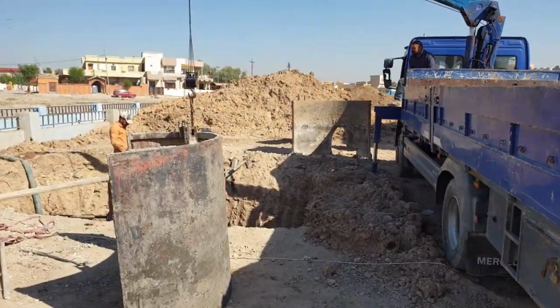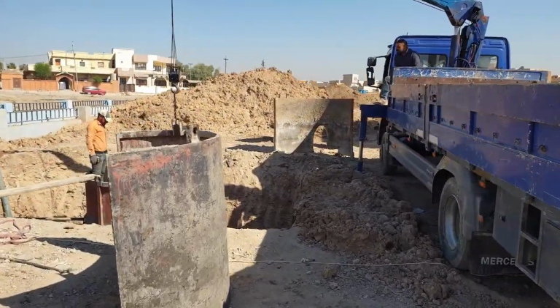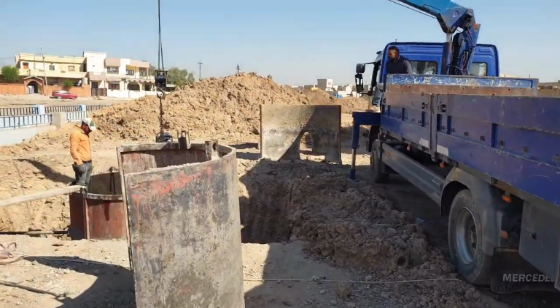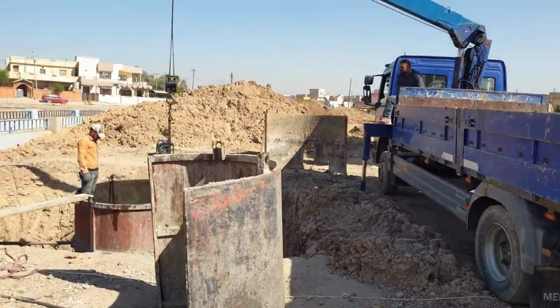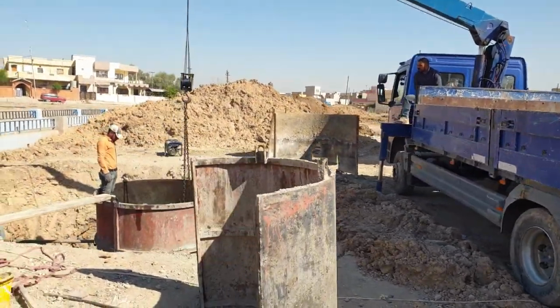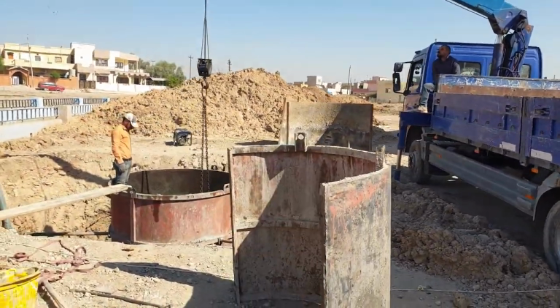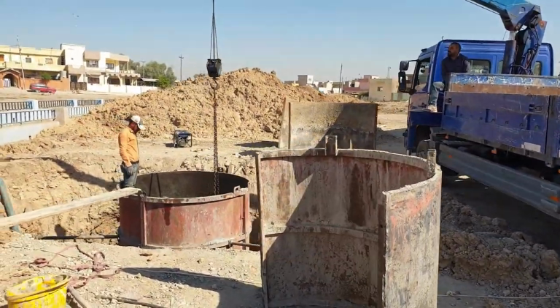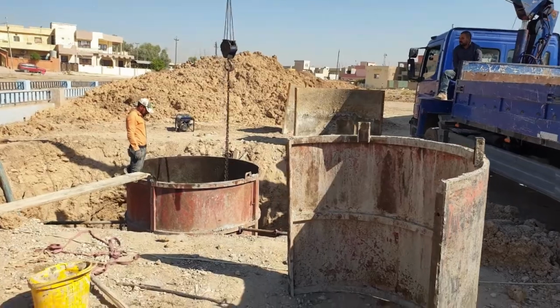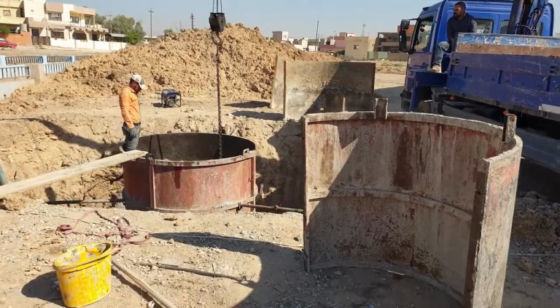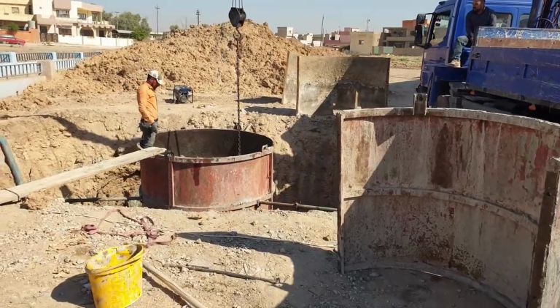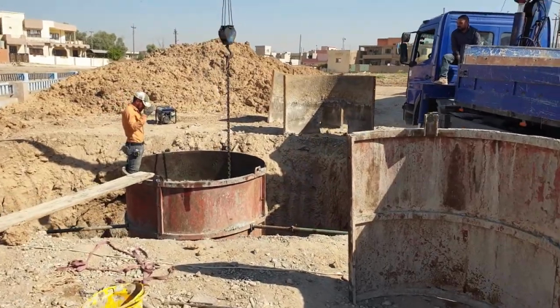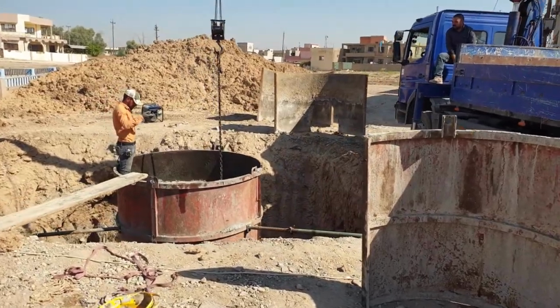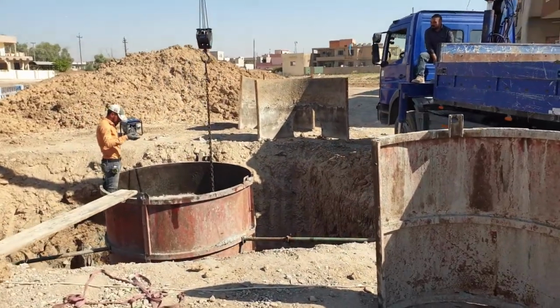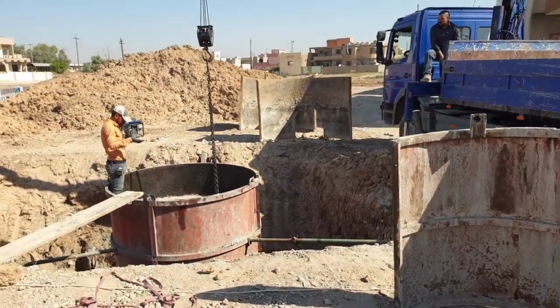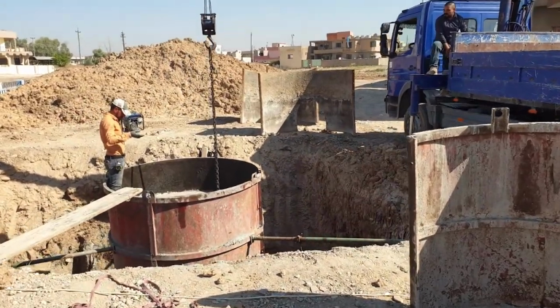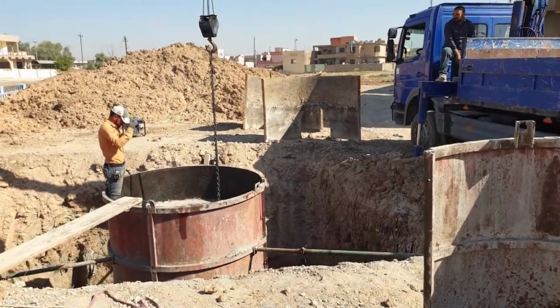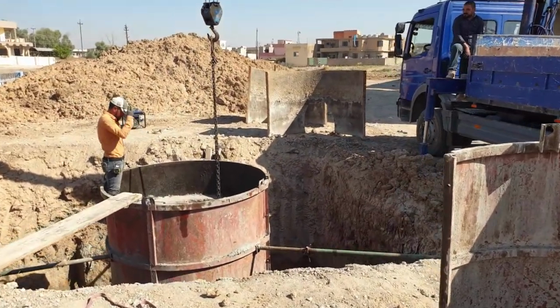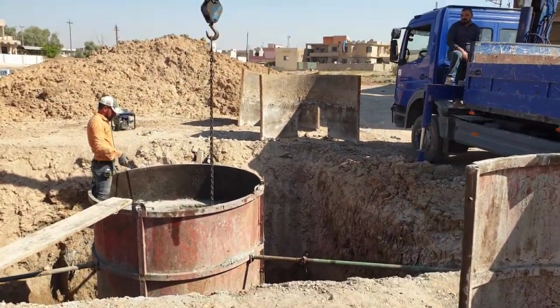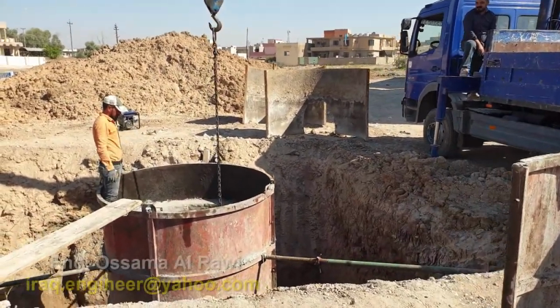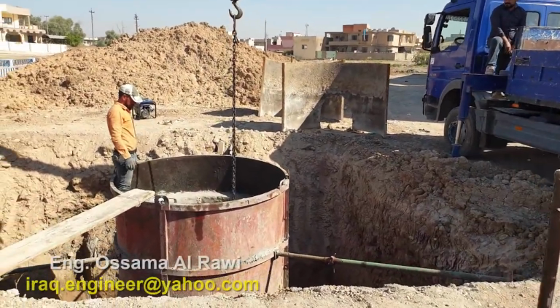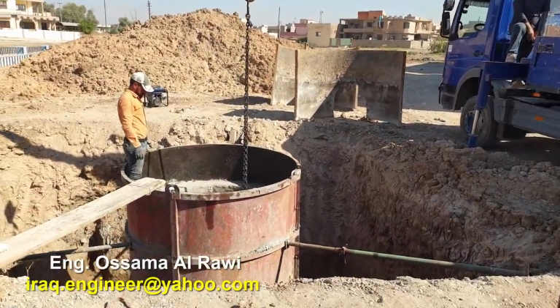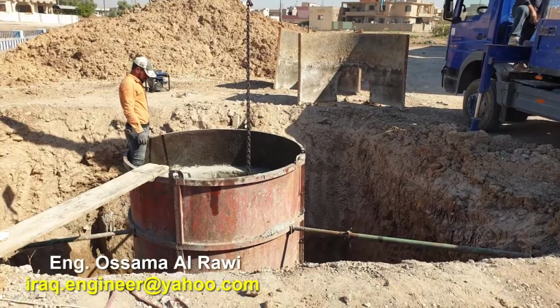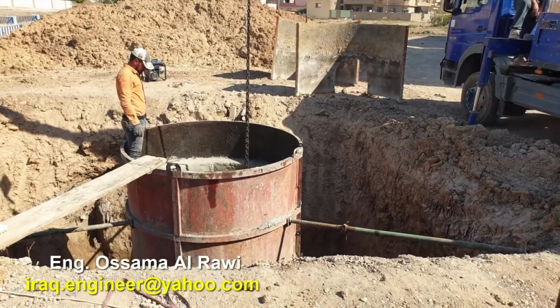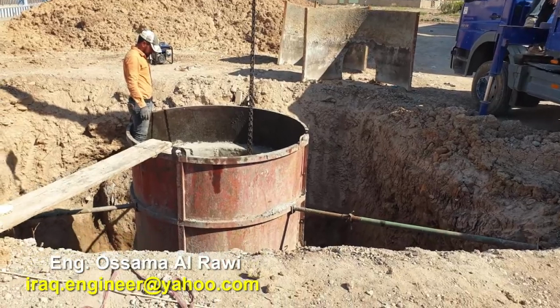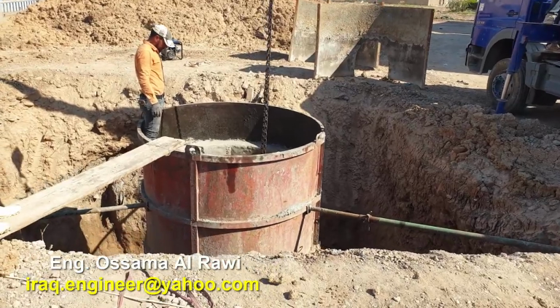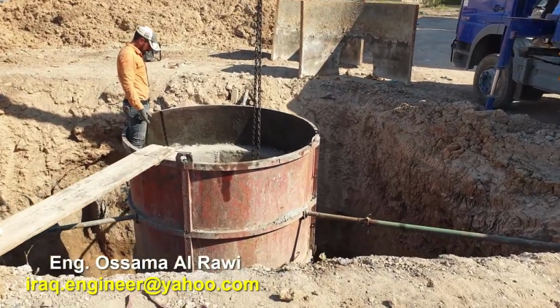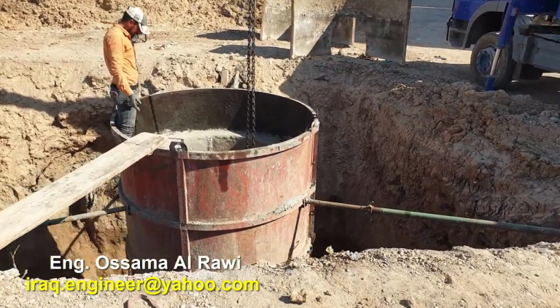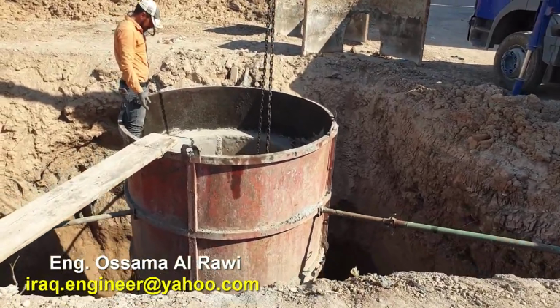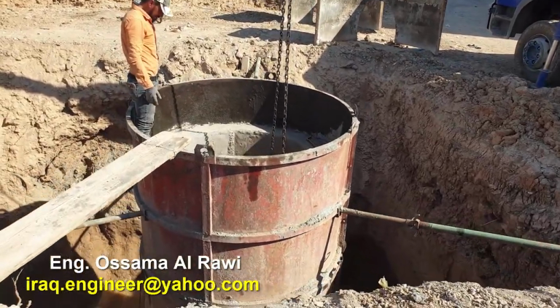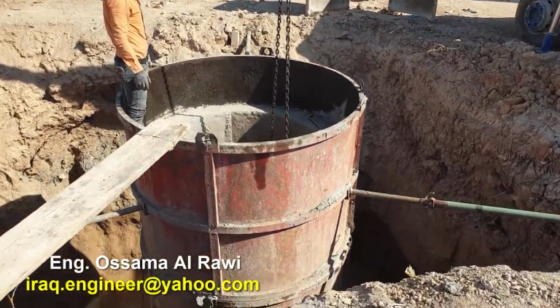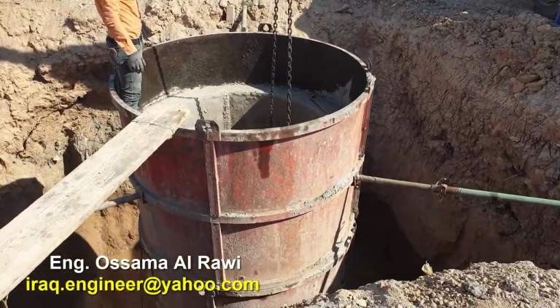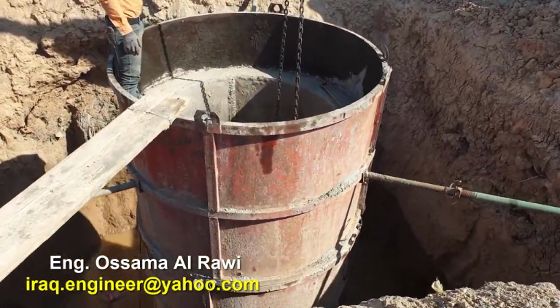Here we have implemented a deep concrete mound work. The depth is 6 meters for the sewage project for this city.